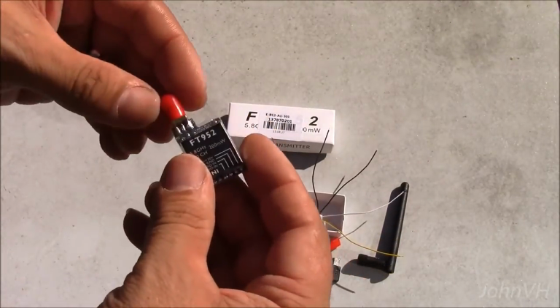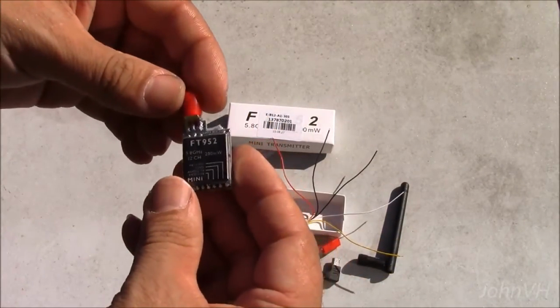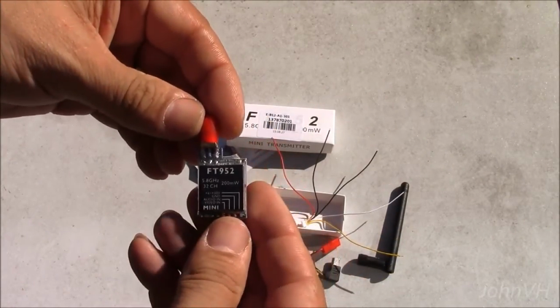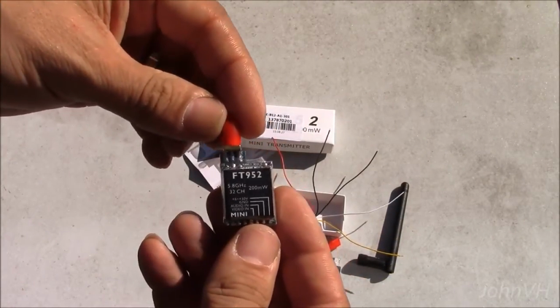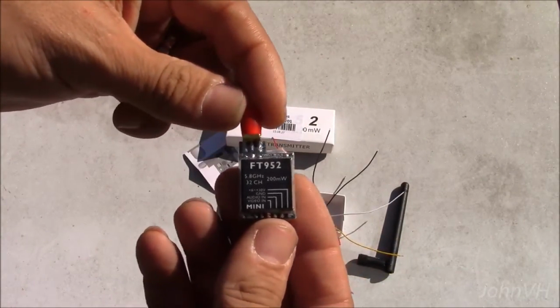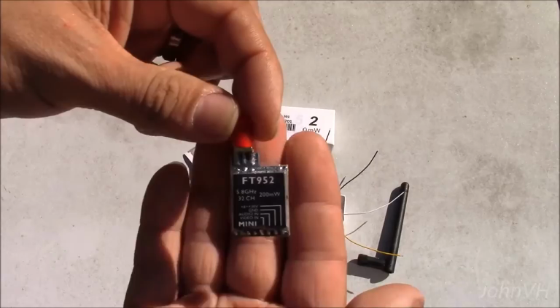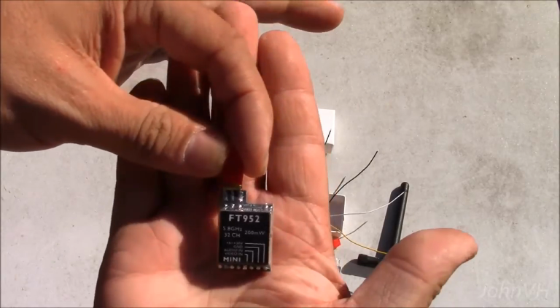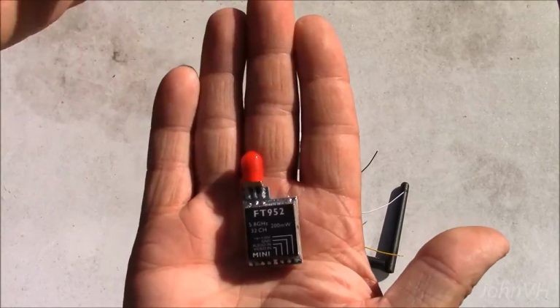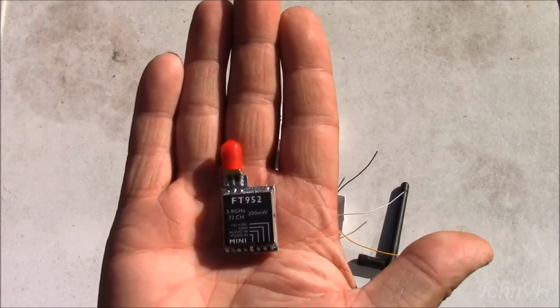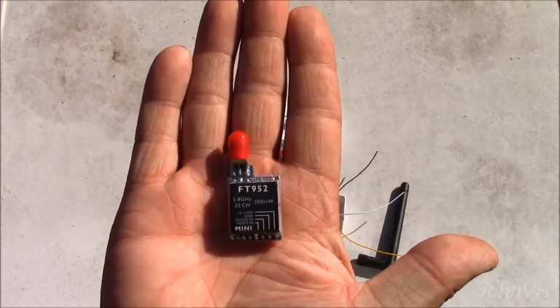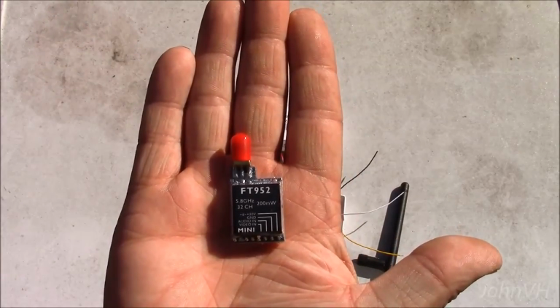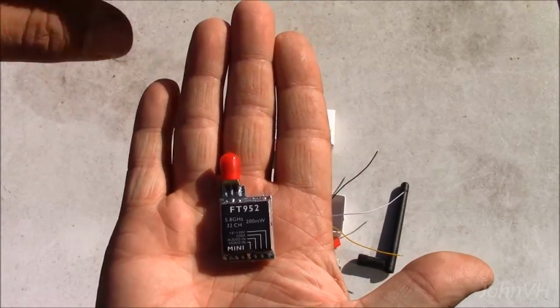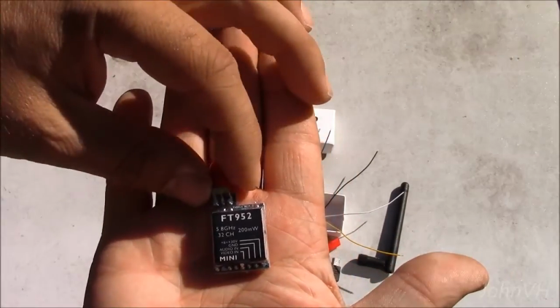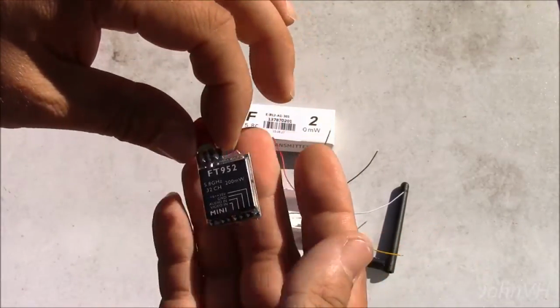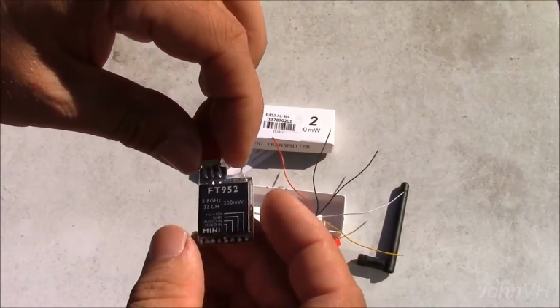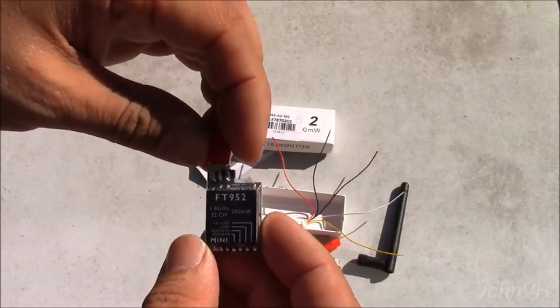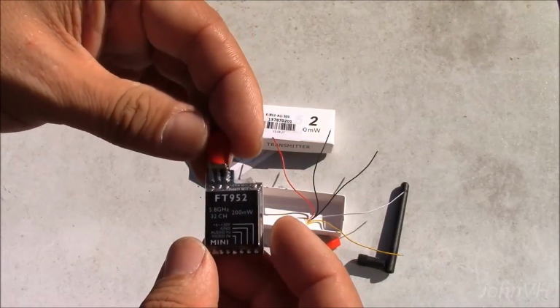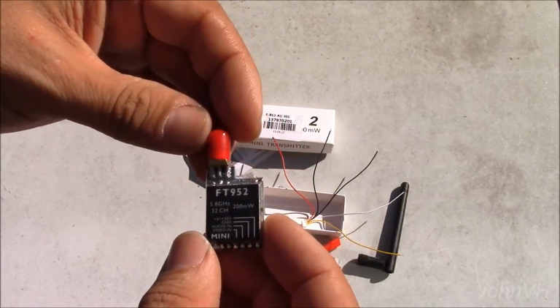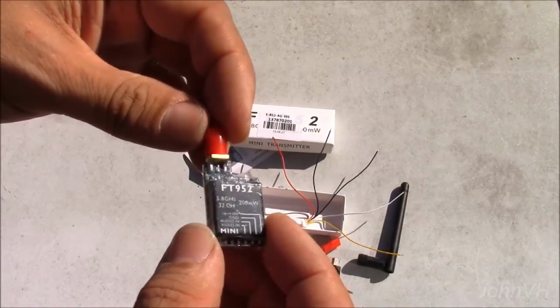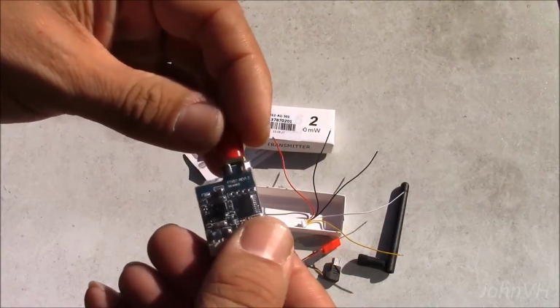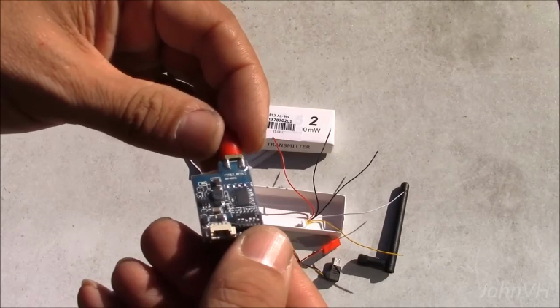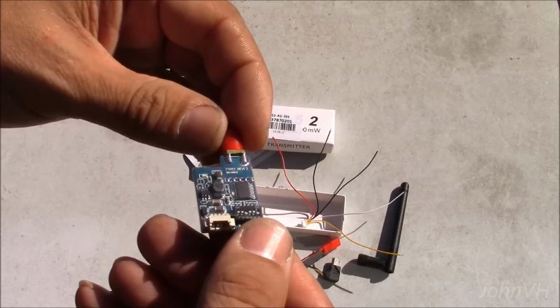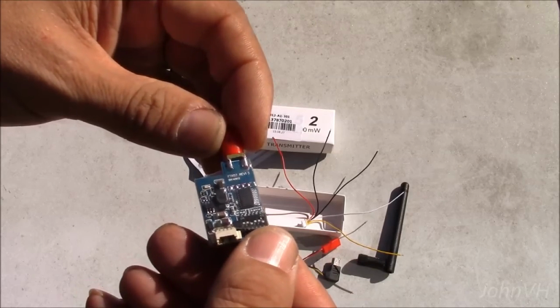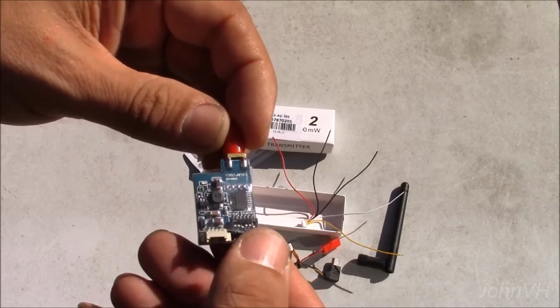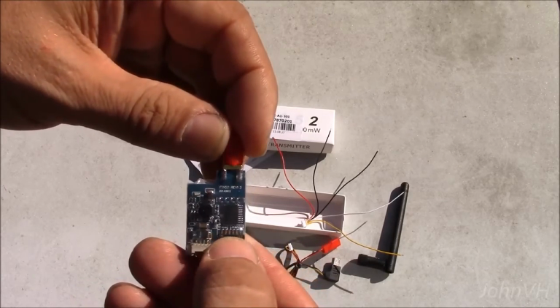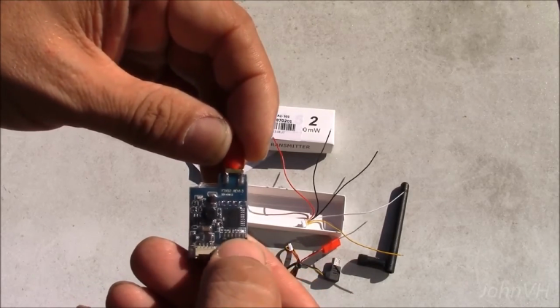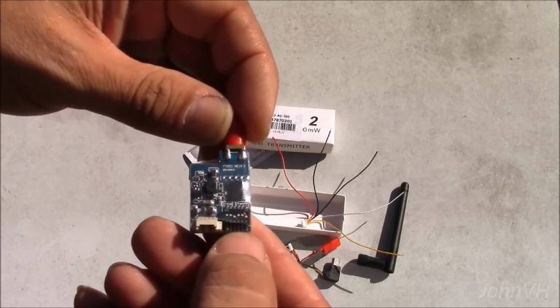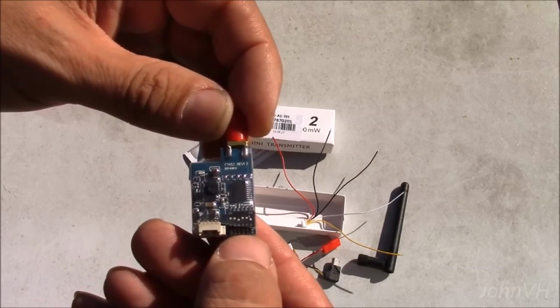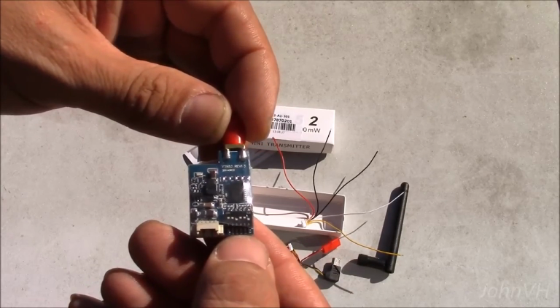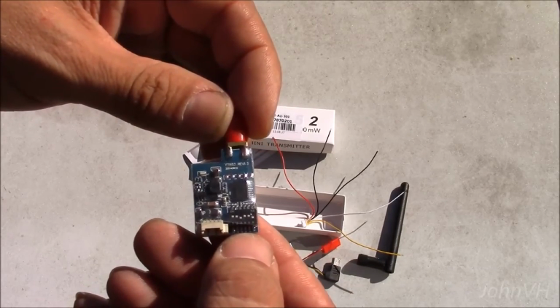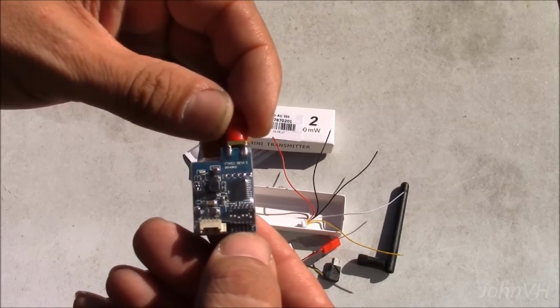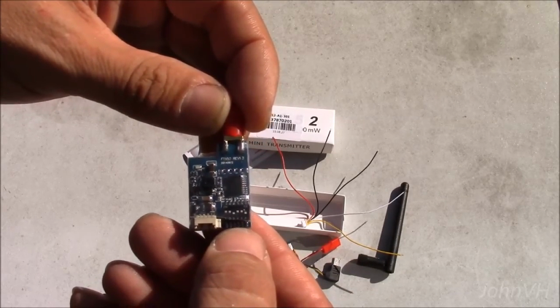And there it is — you can see it's pretty small, which is good. That's what I was going for. The plastic is still over the switches, so you'll have to remove that.